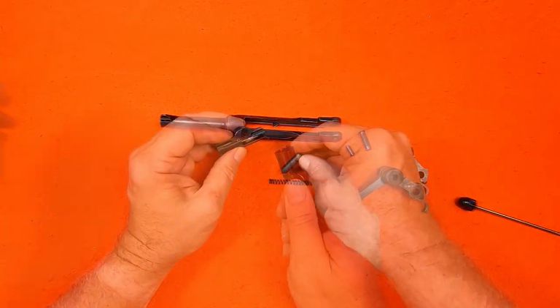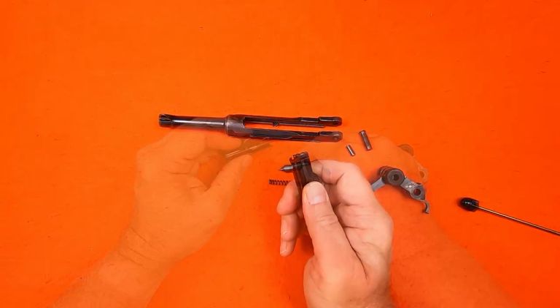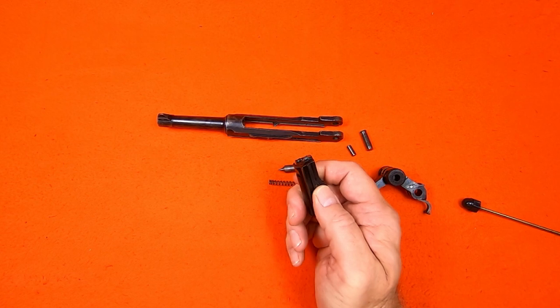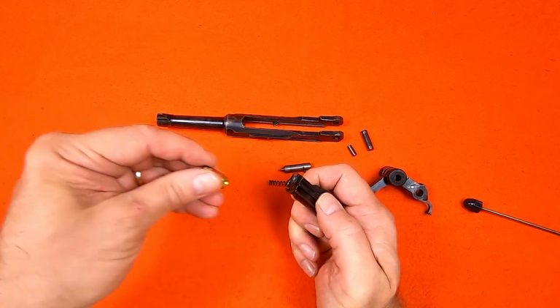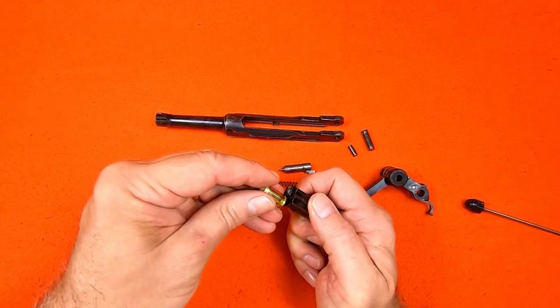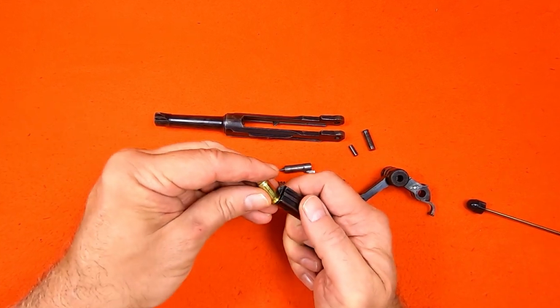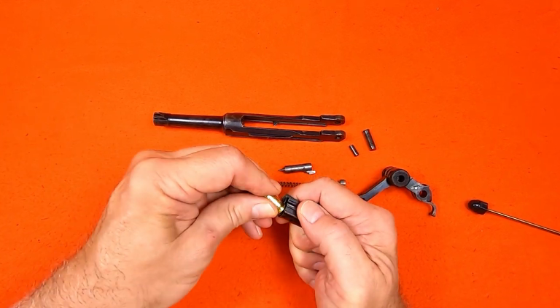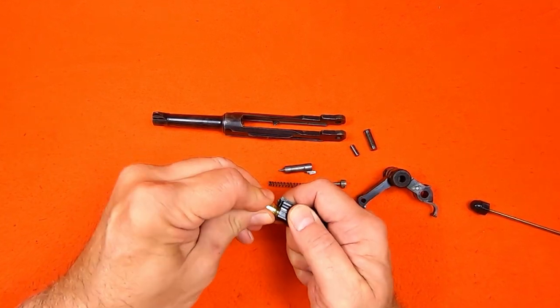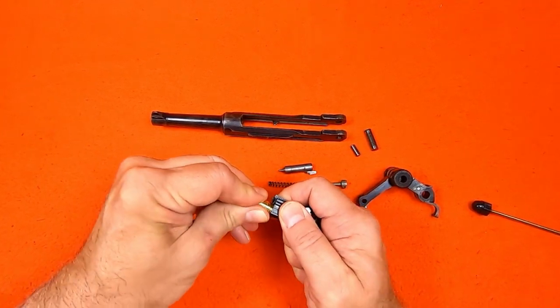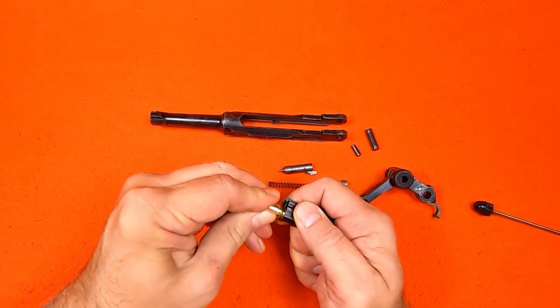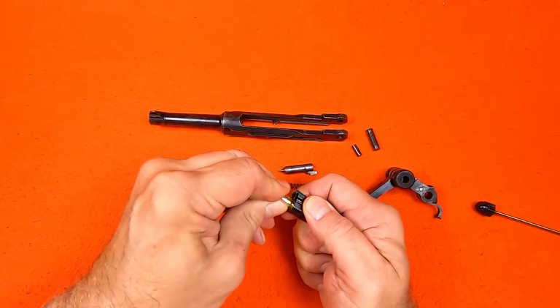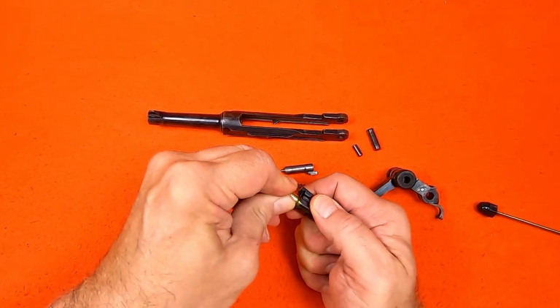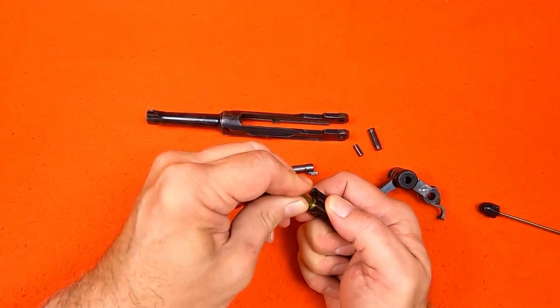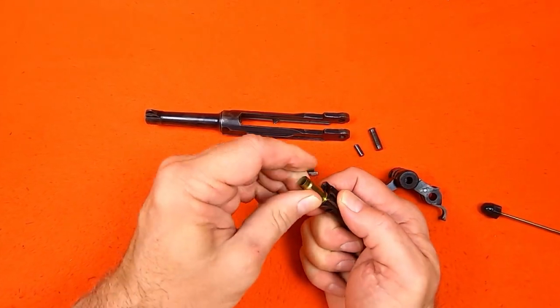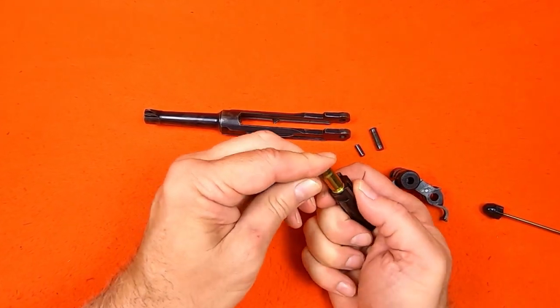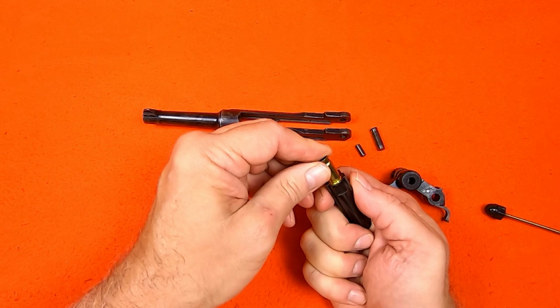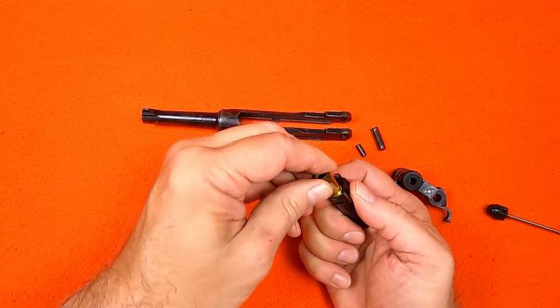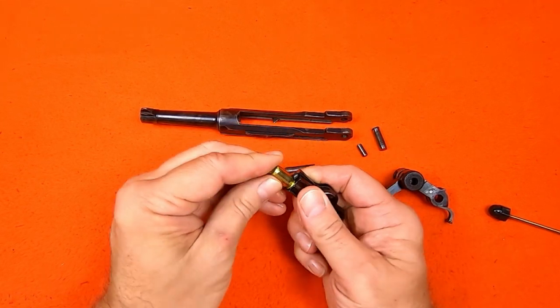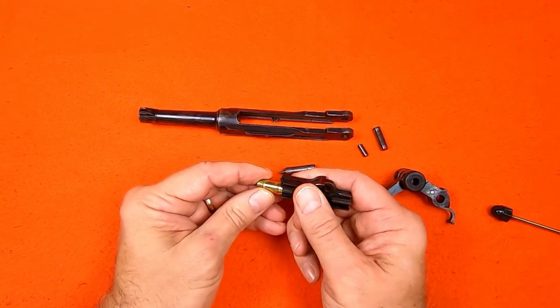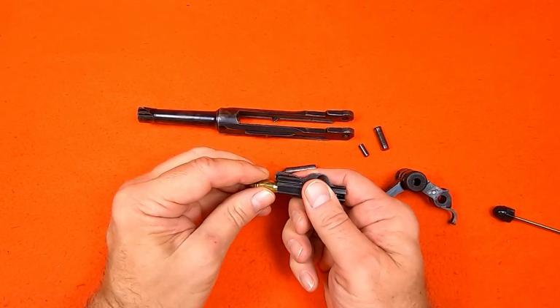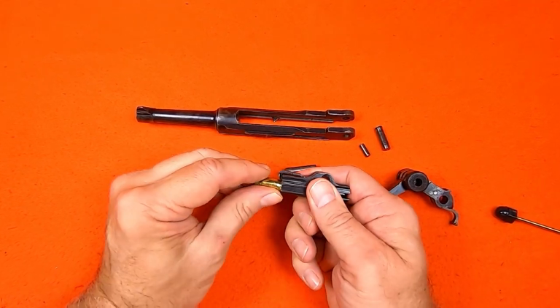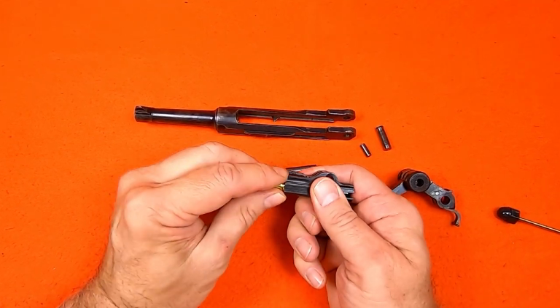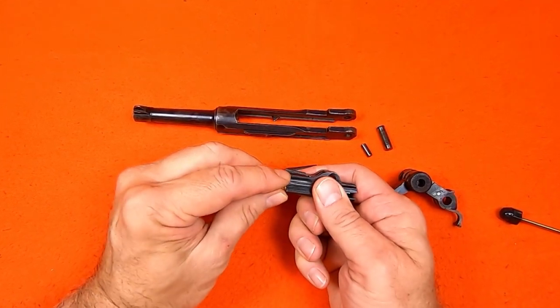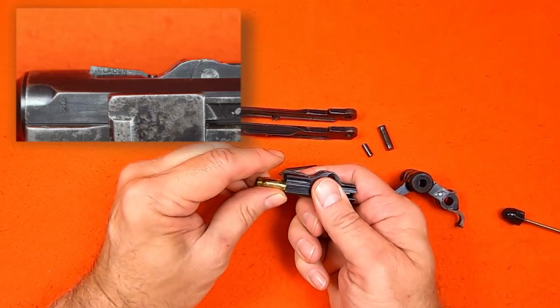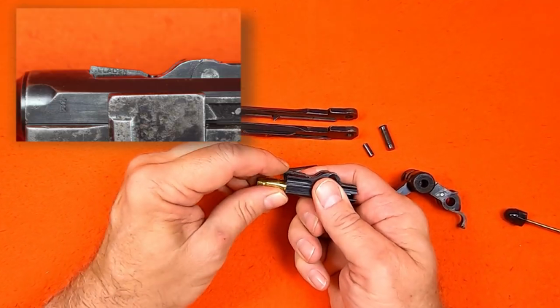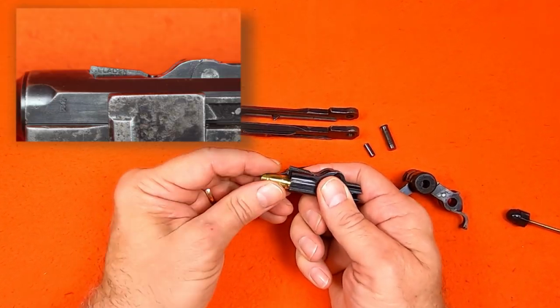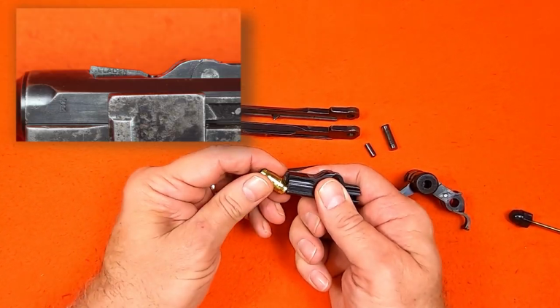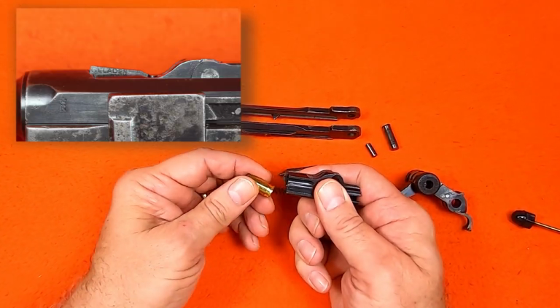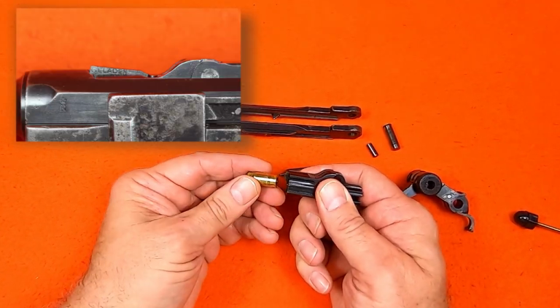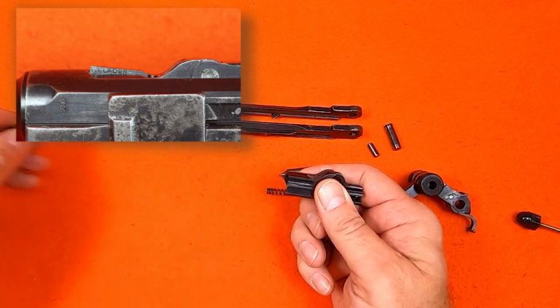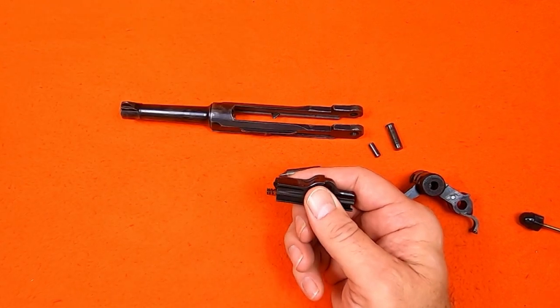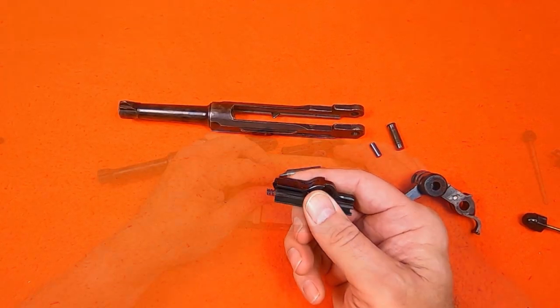I'll use an empty cartridge to show you how the loaded chamber indicator works. With the casing seated against the breech face, the extractor is pushed up, exposing the word 'galadin,' meaning loaded, making it obvious there's a round in the chamber.